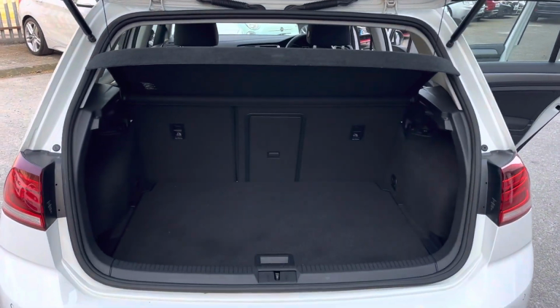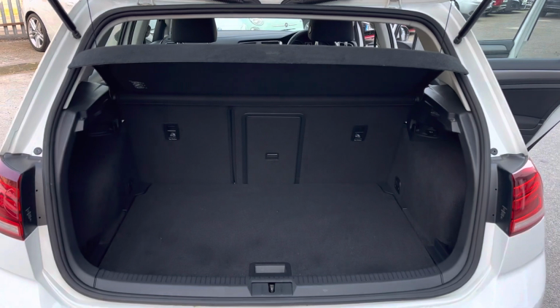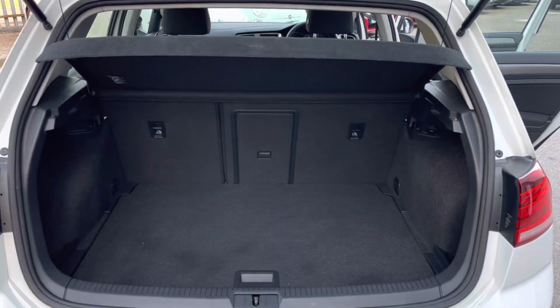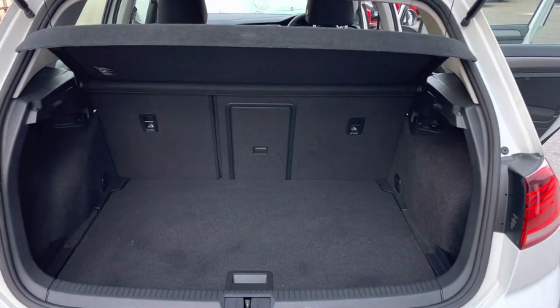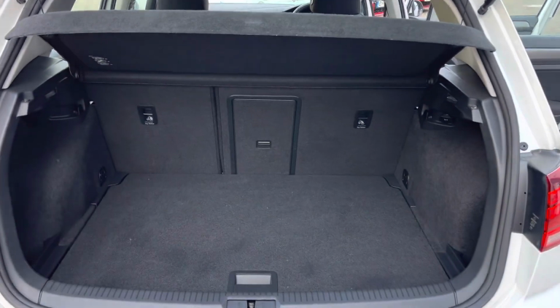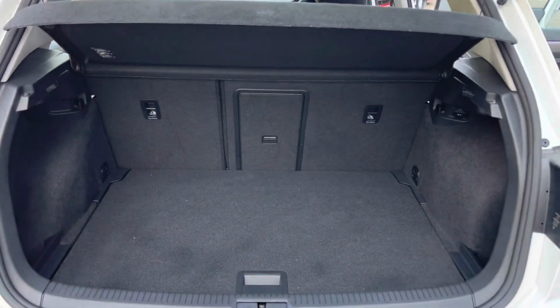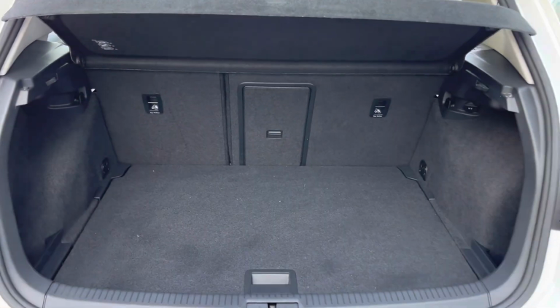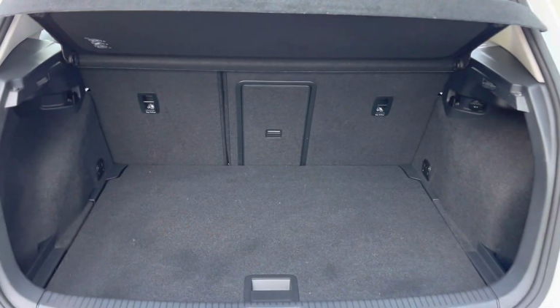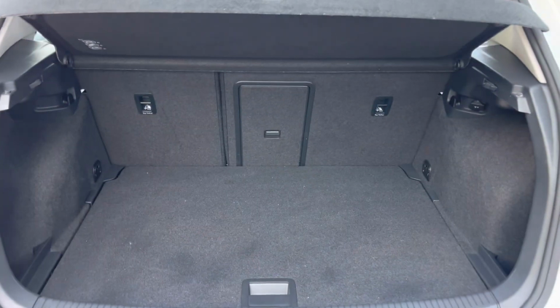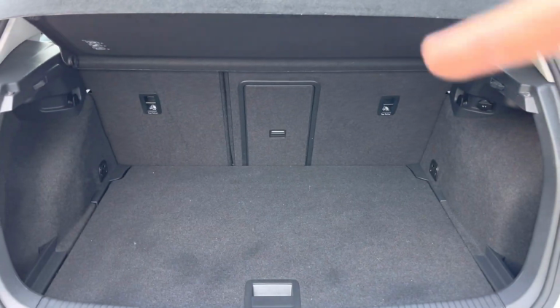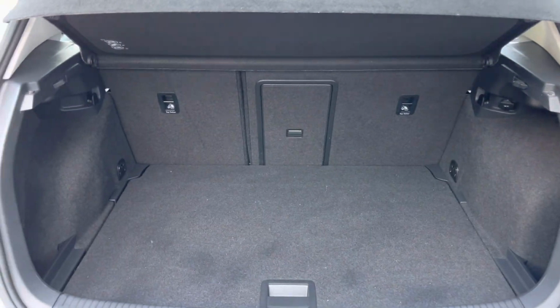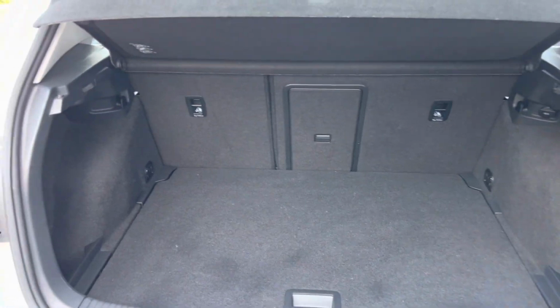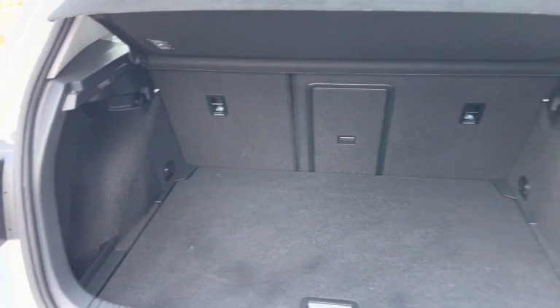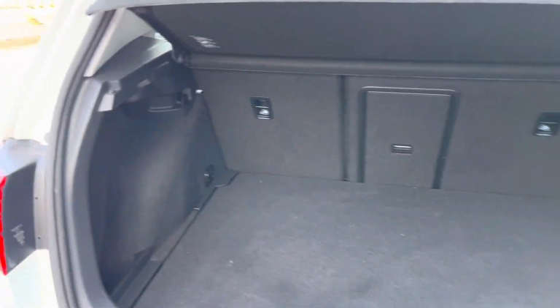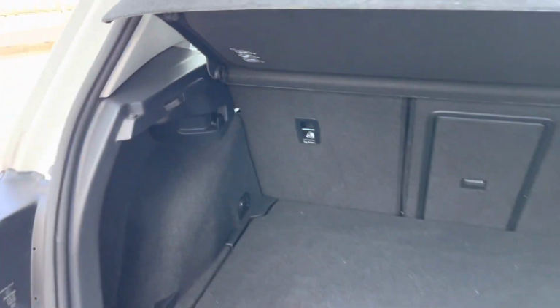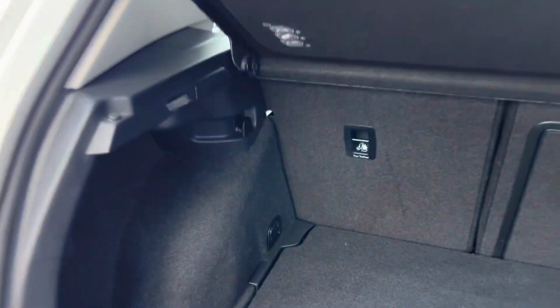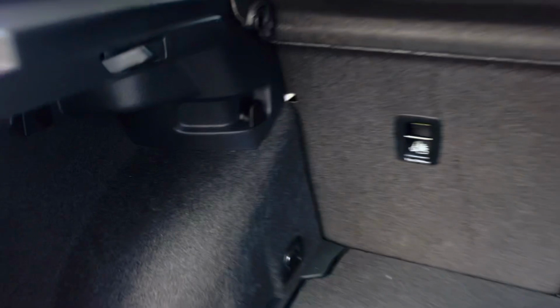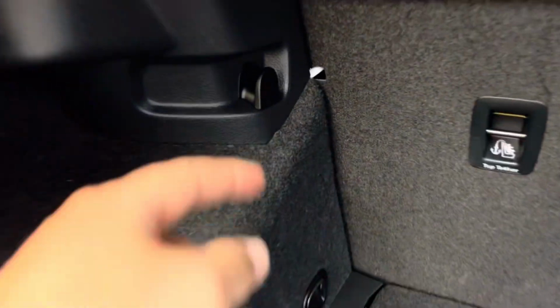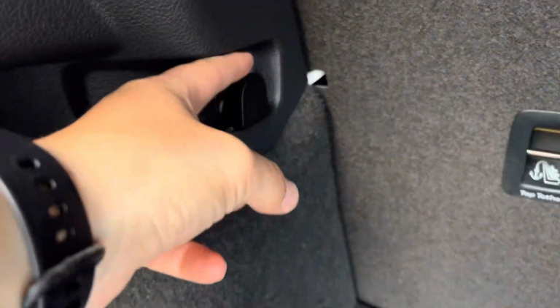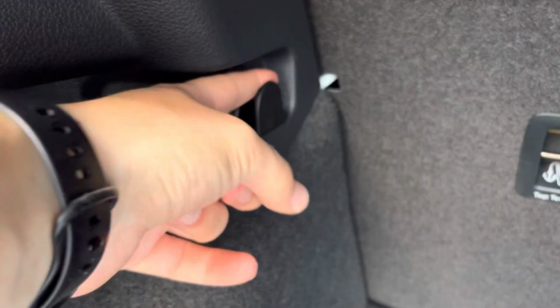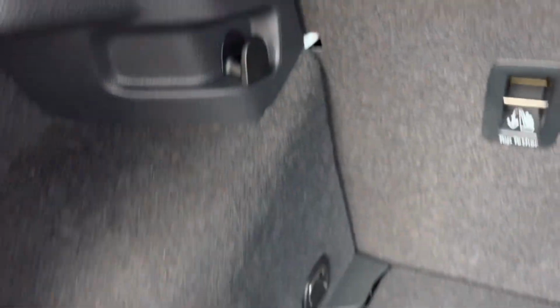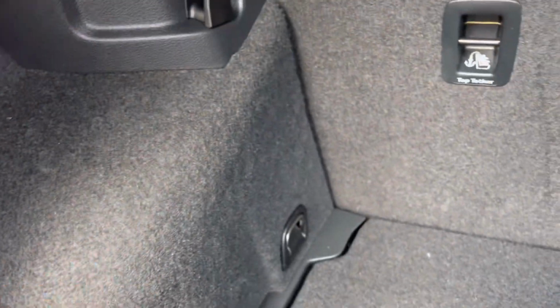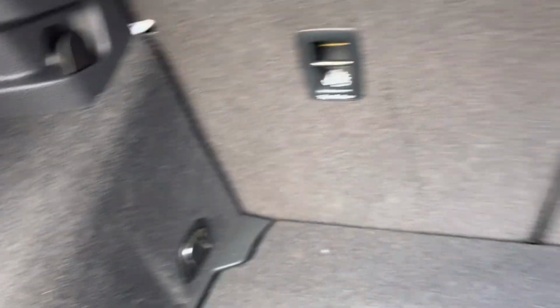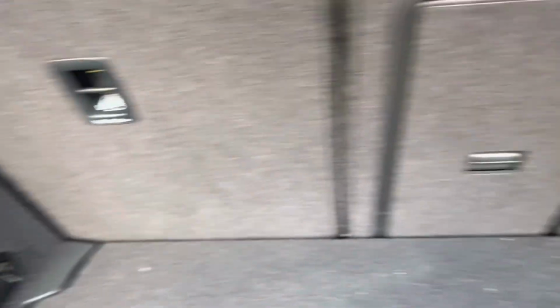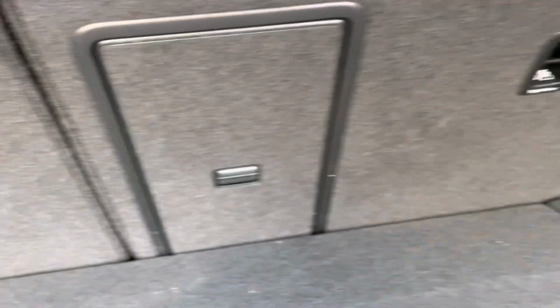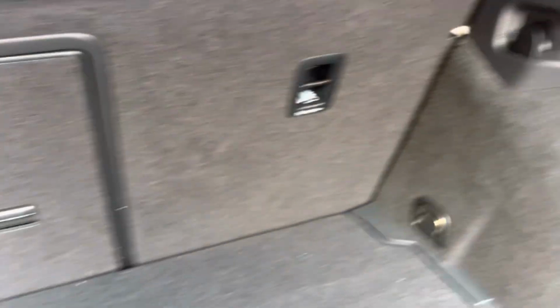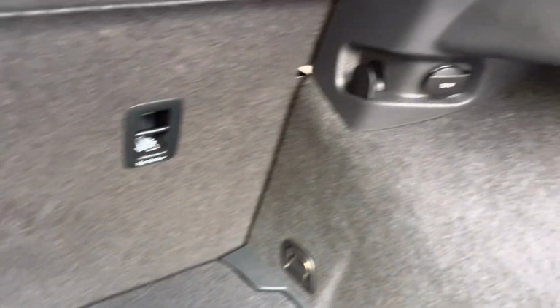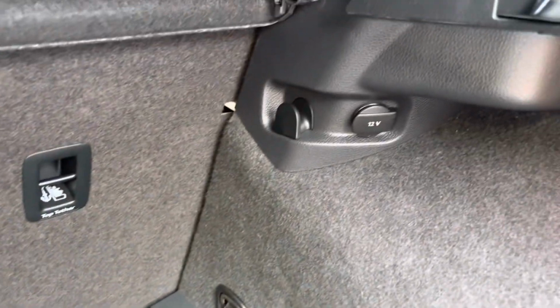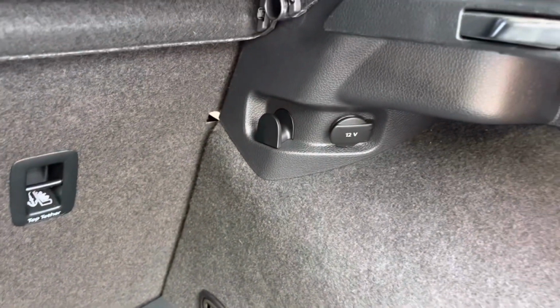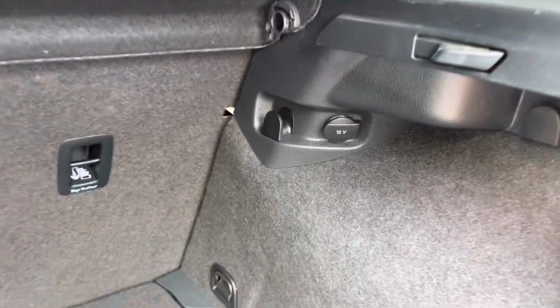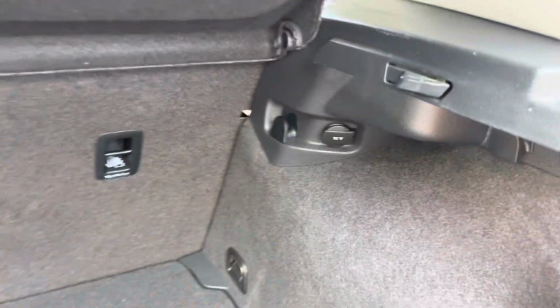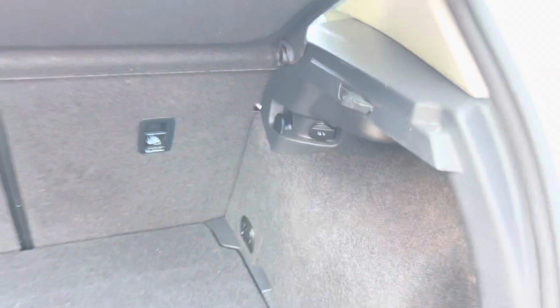We've got a really good-sized boot. We've got a handy ski hatch there, as well as some practical hooks, some tethering points, and a 12-volt socket.